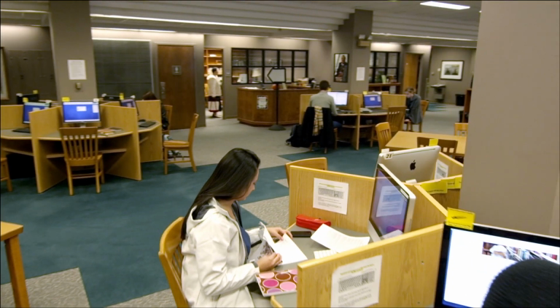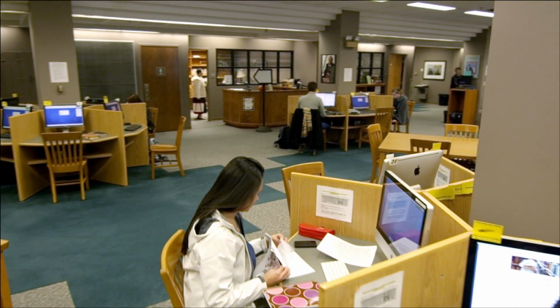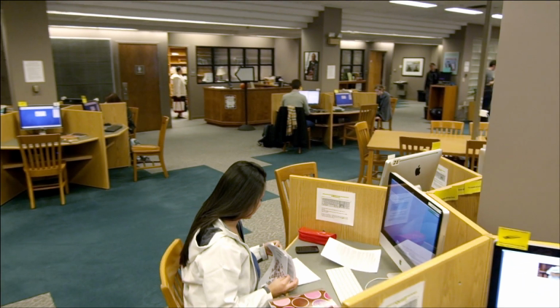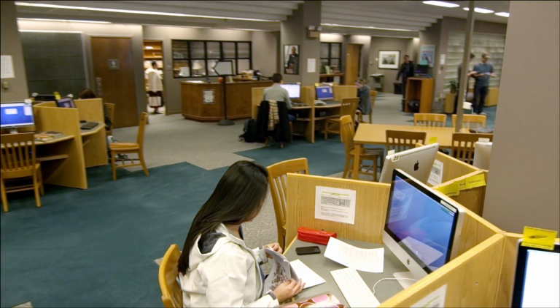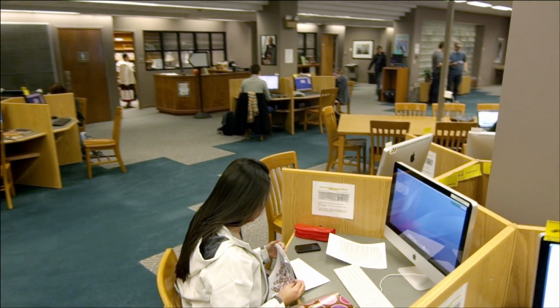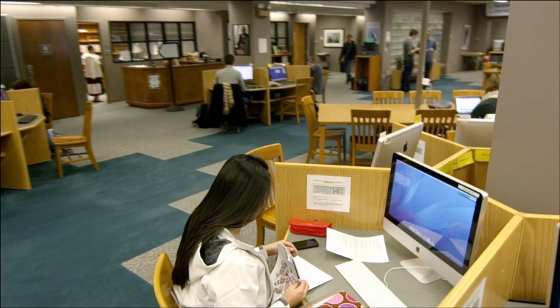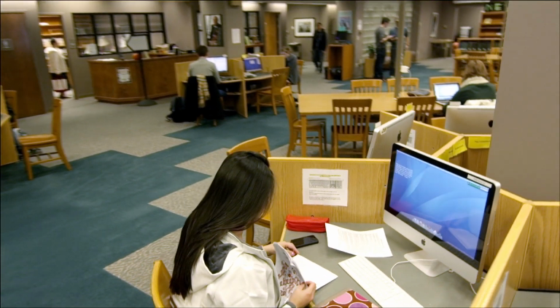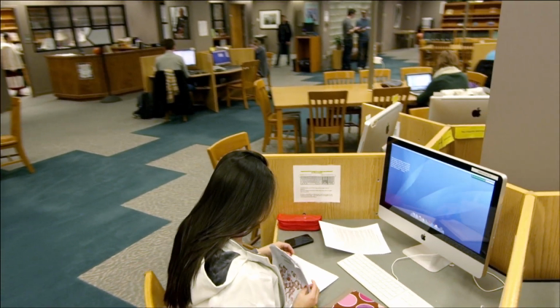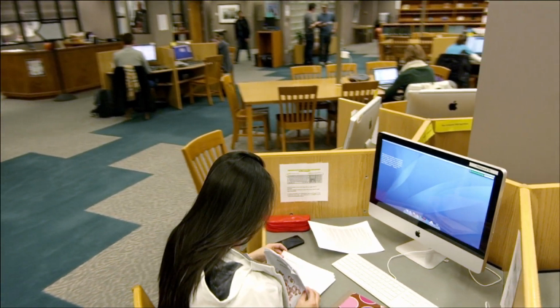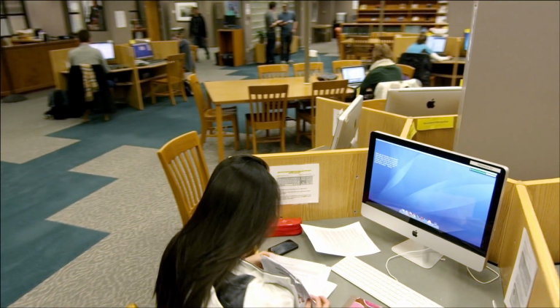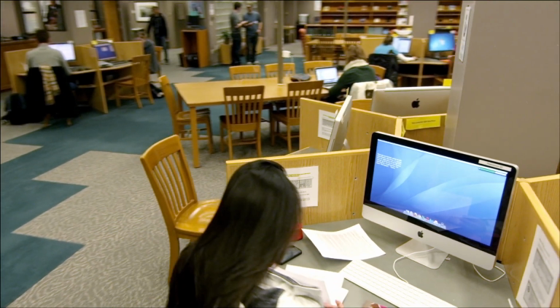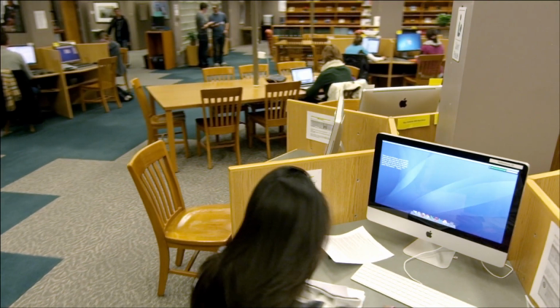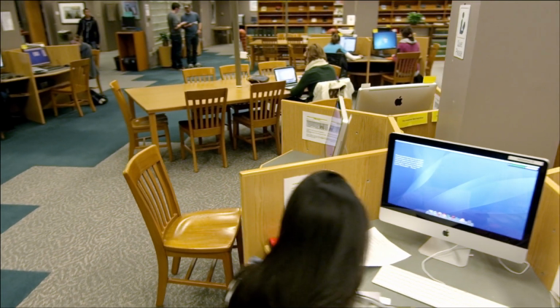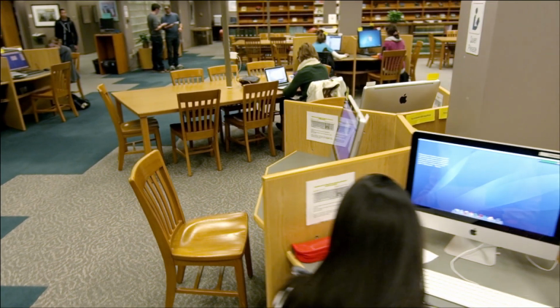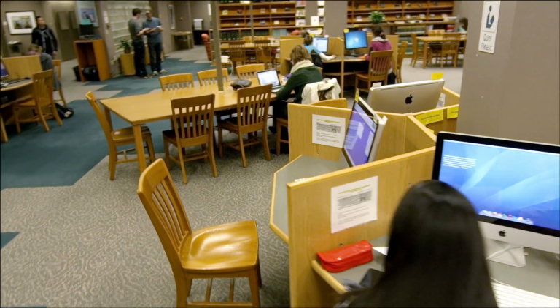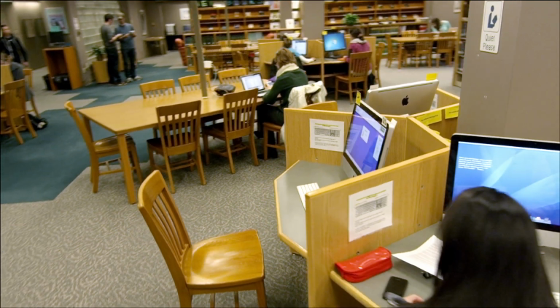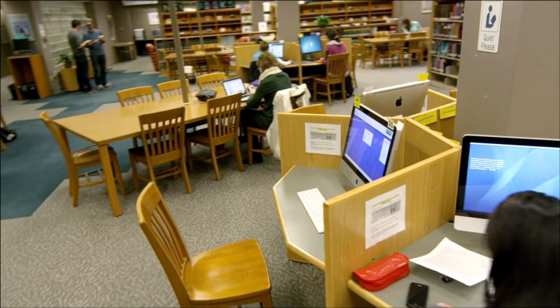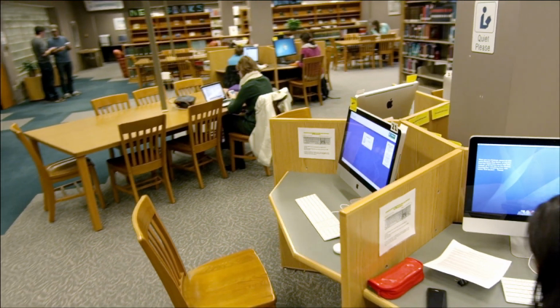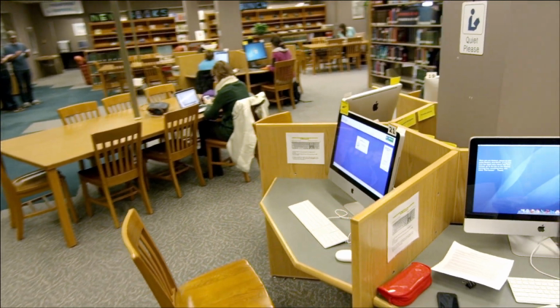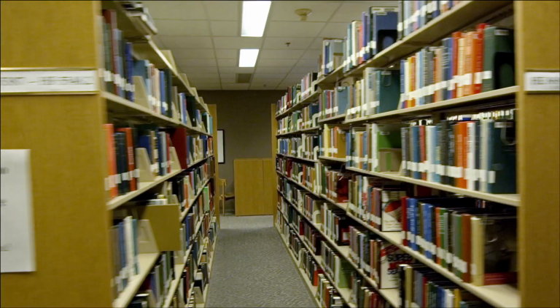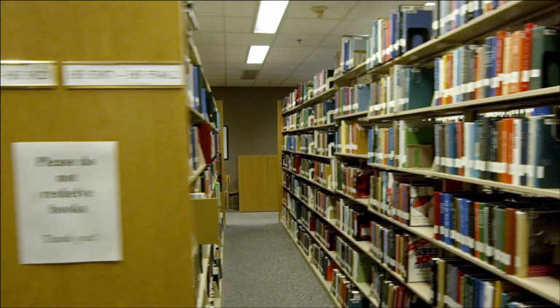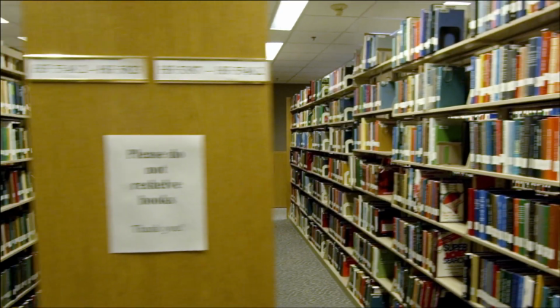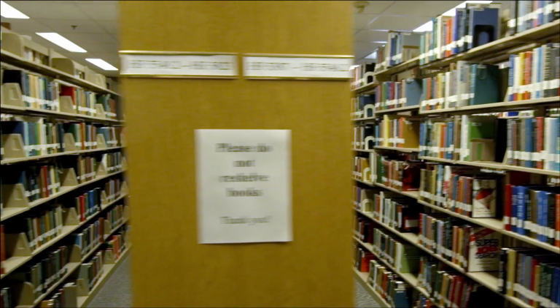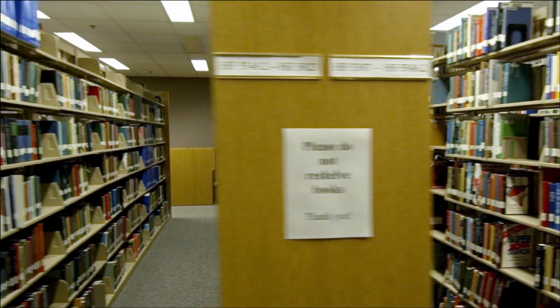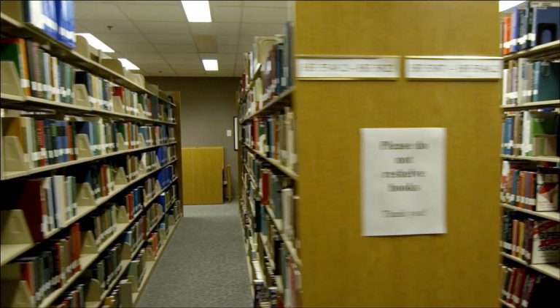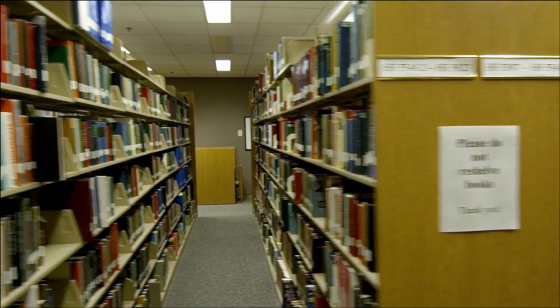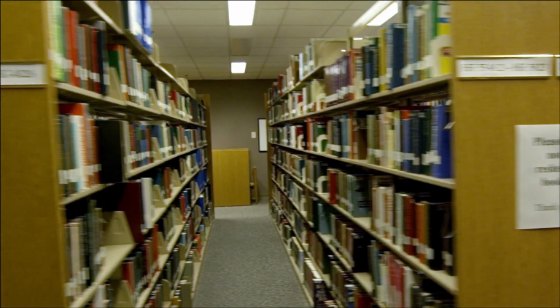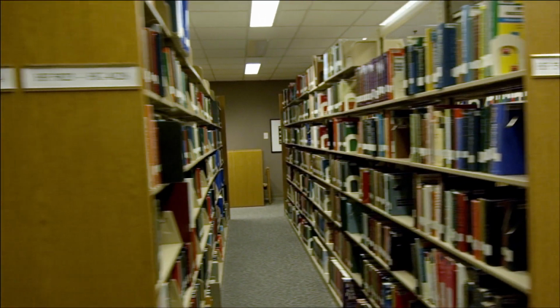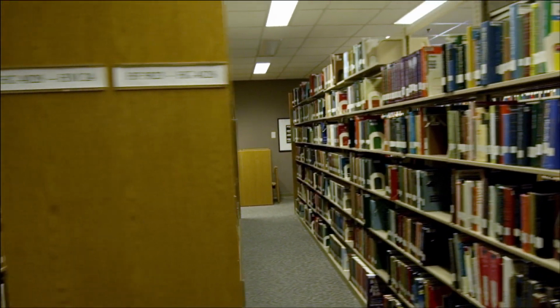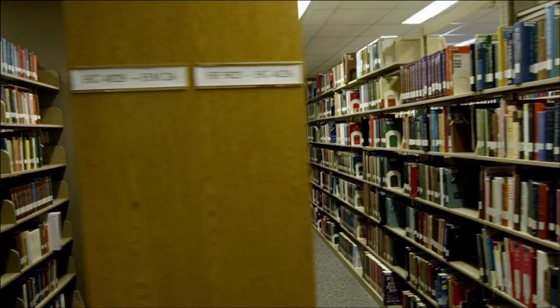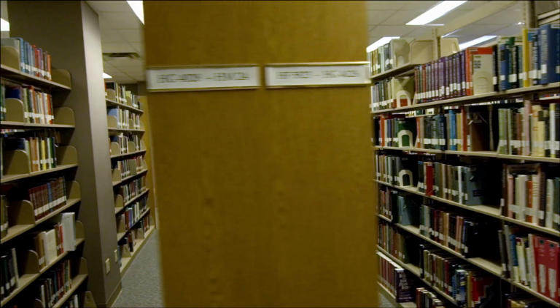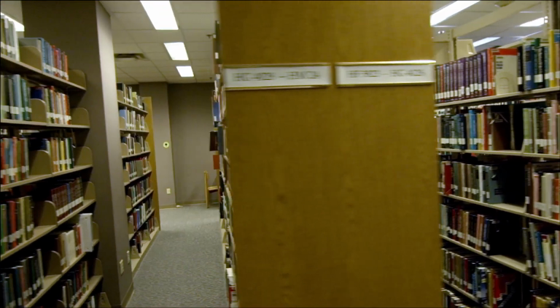In addition, as a Belmont student, you will have access to several online databases as well as a large media center with scores, slides, CDs, and DVDs, among other materials.